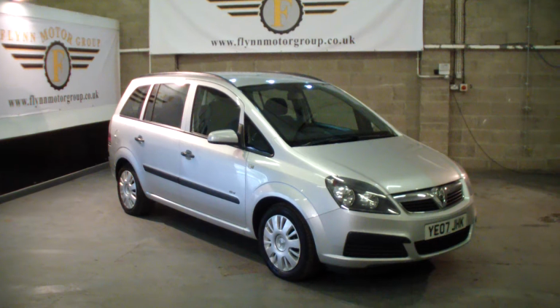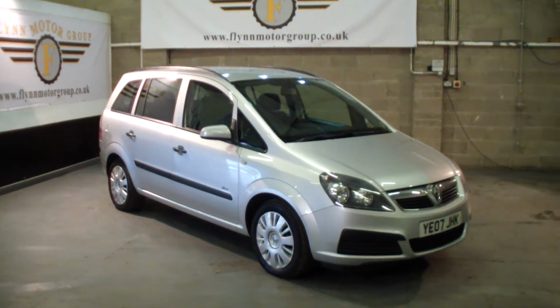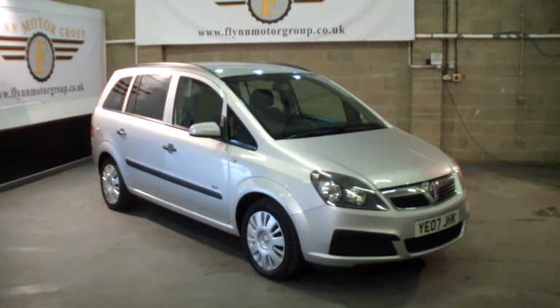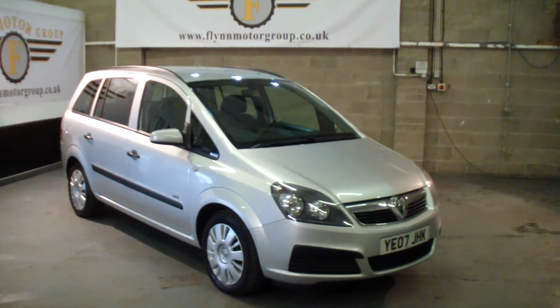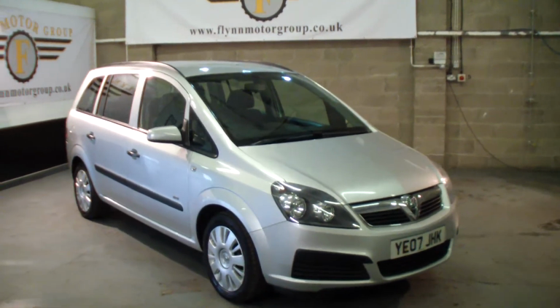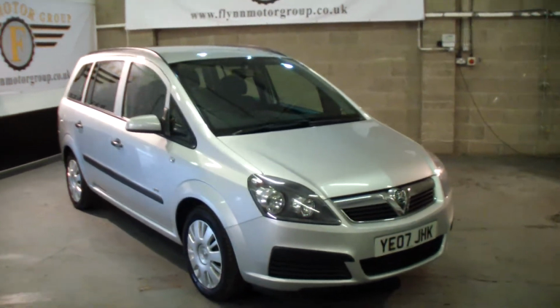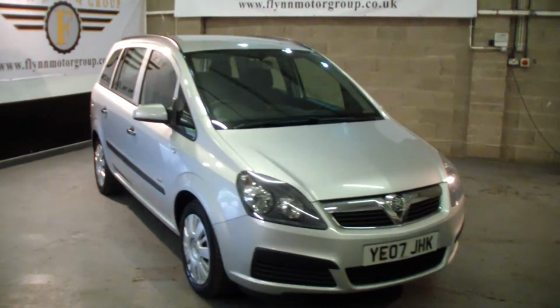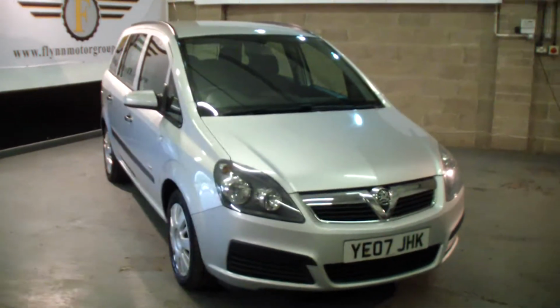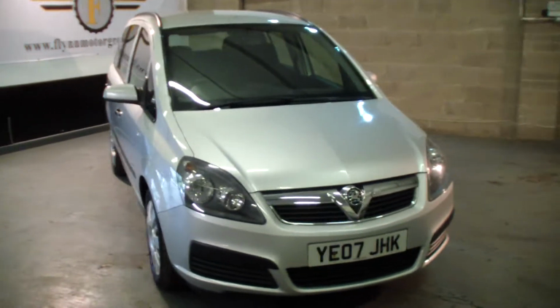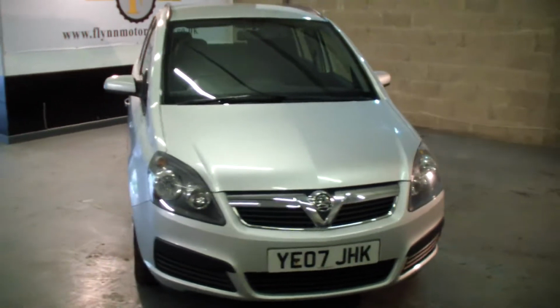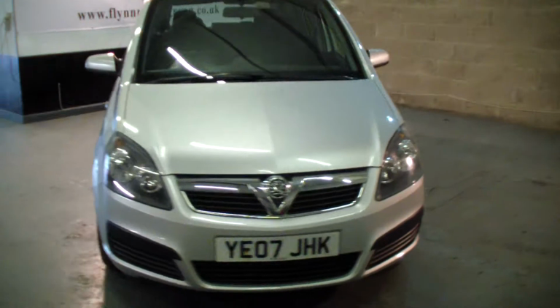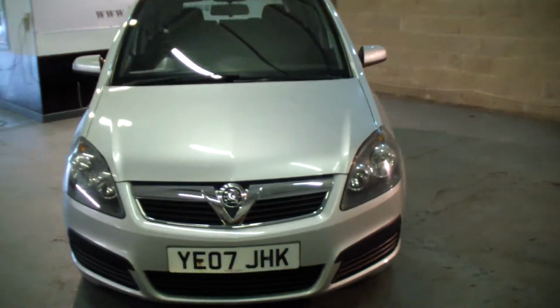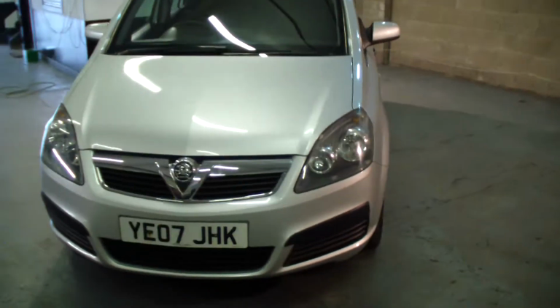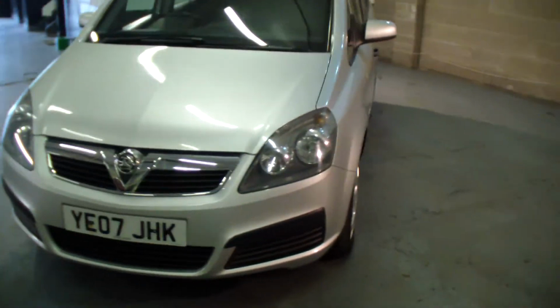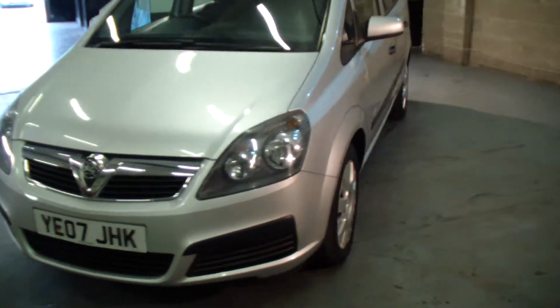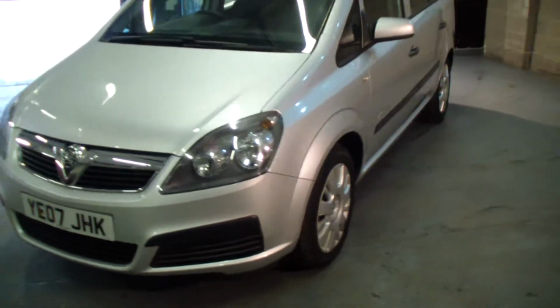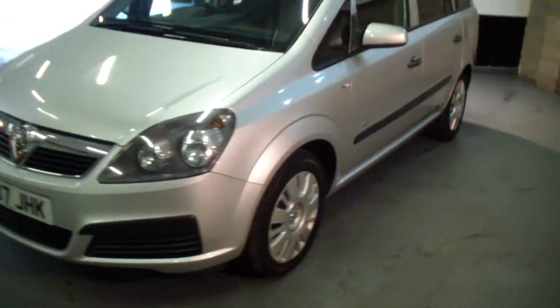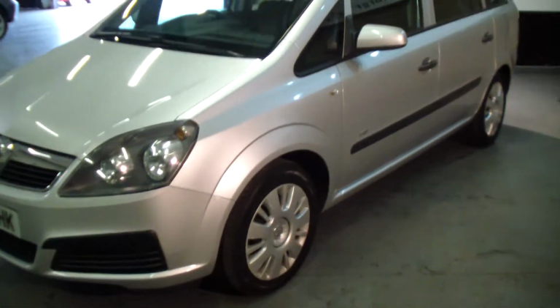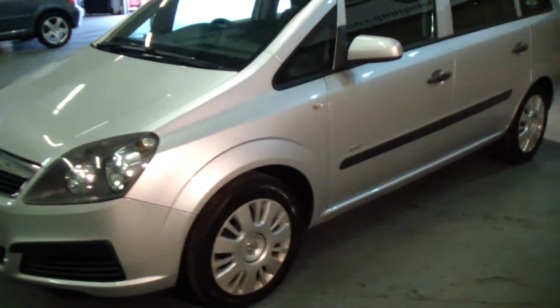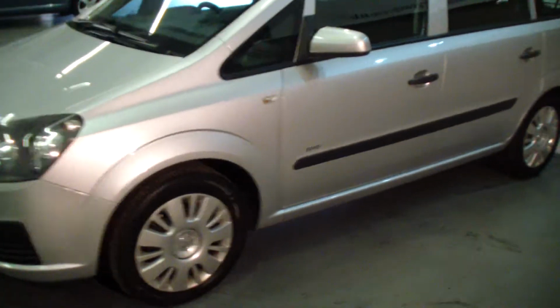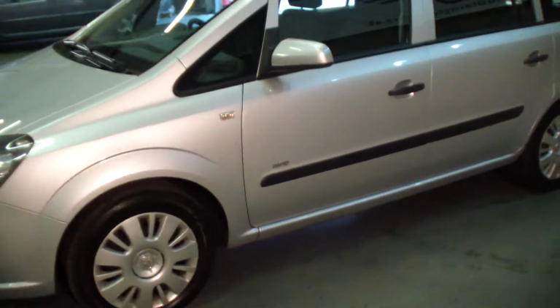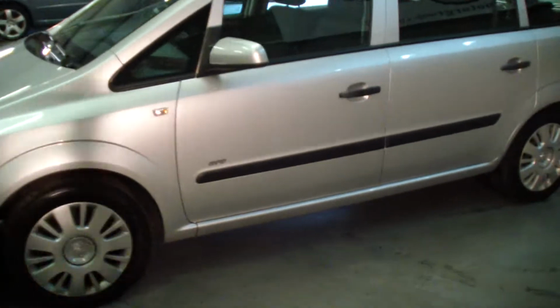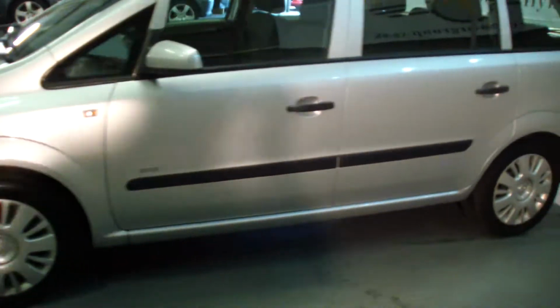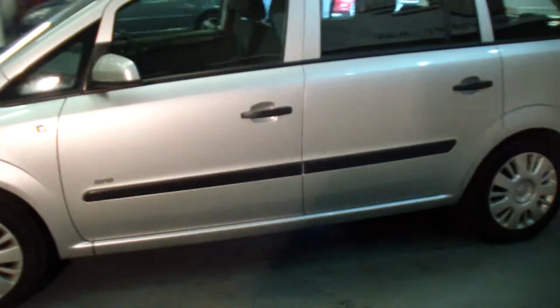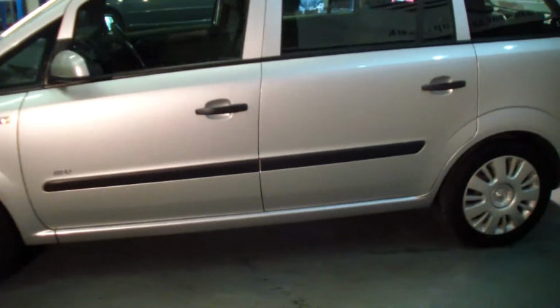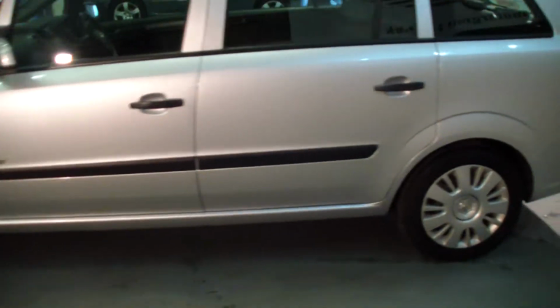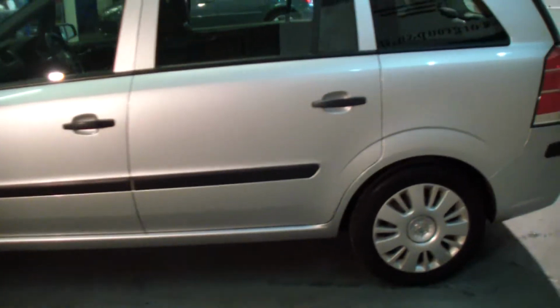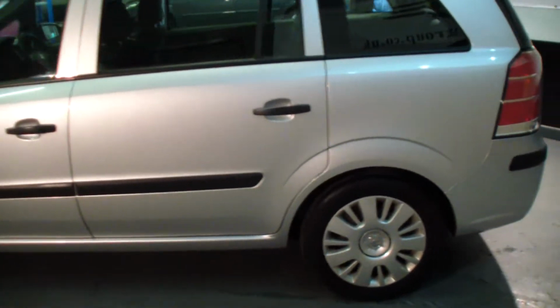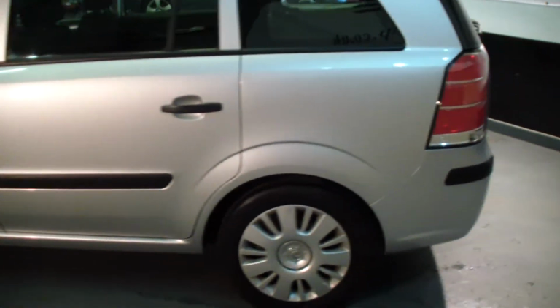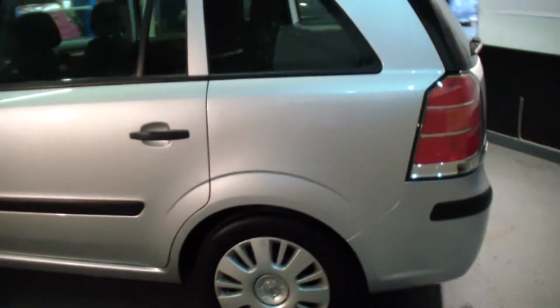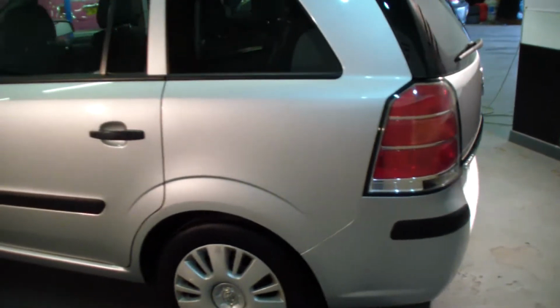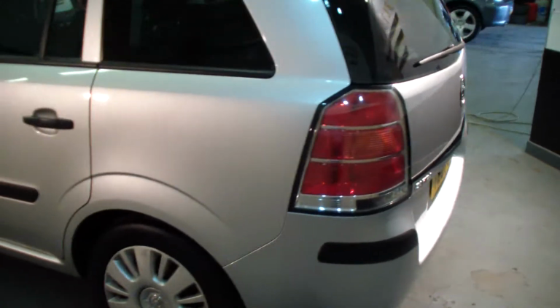Good afternoon and welcome to Flynn Motor Group. Here we have the 2007 Vauxhall Zephyra. This car's in great condition — no chips, scratches, dents, marks, anything like that on the paintwork as you can see.